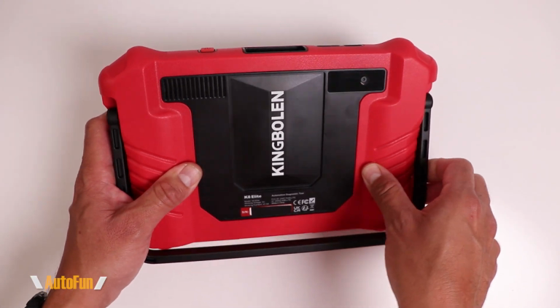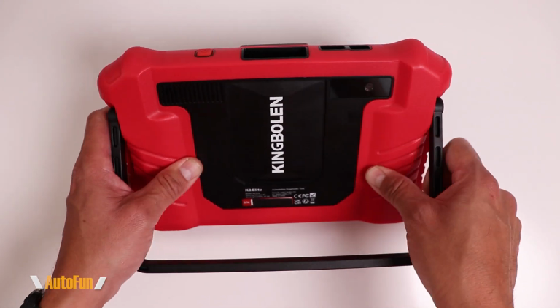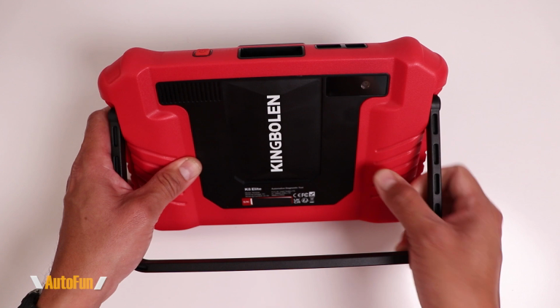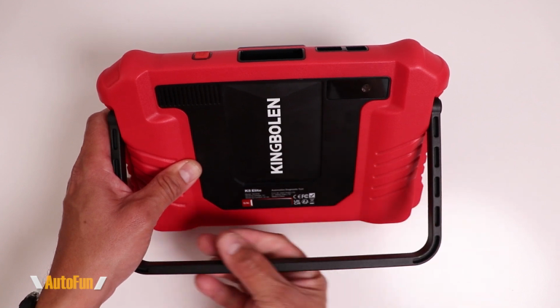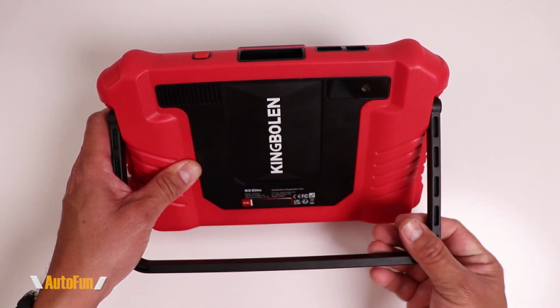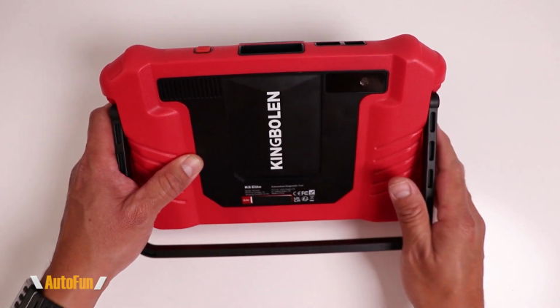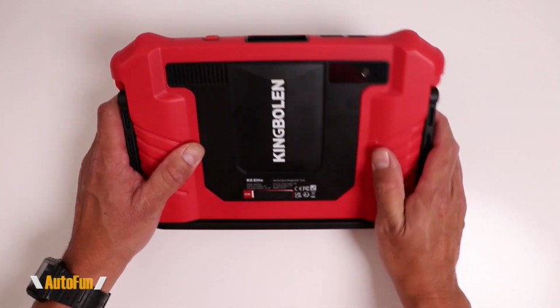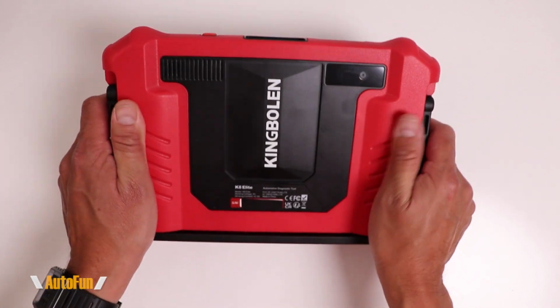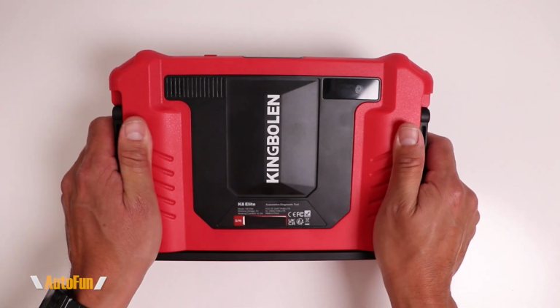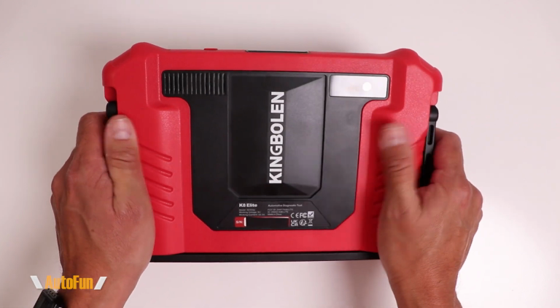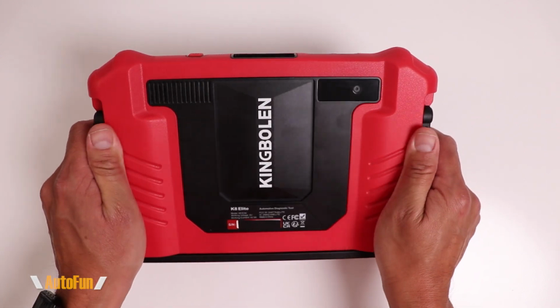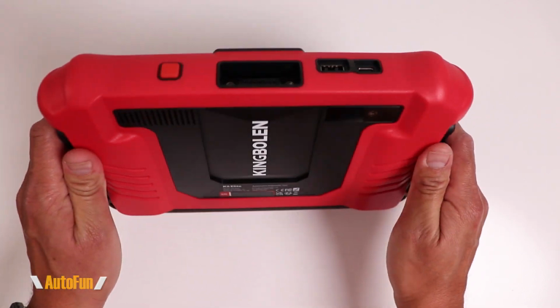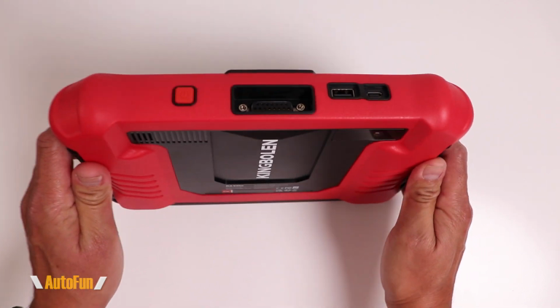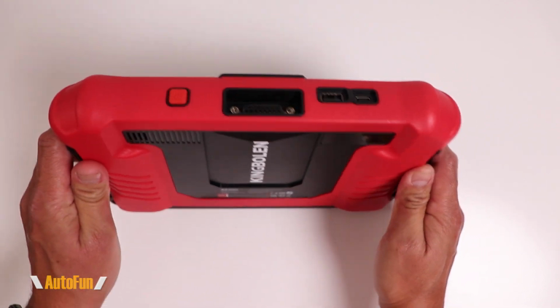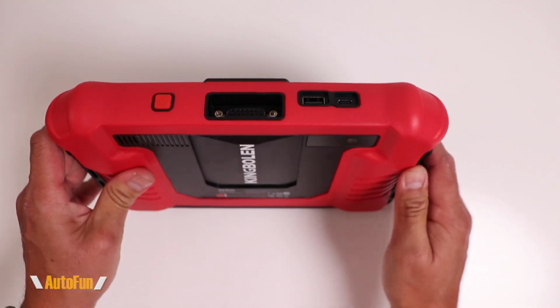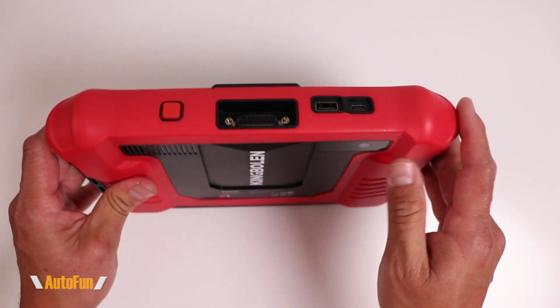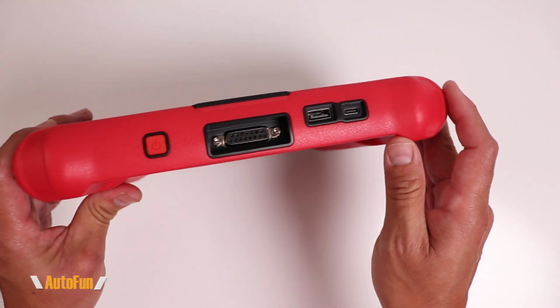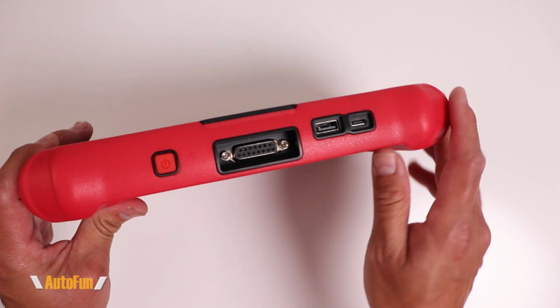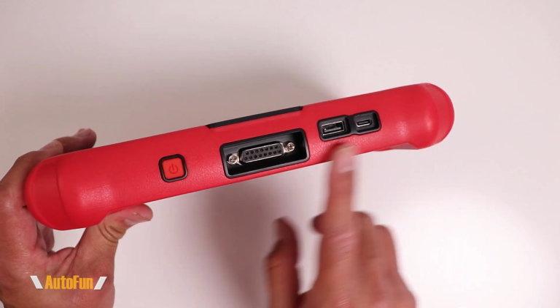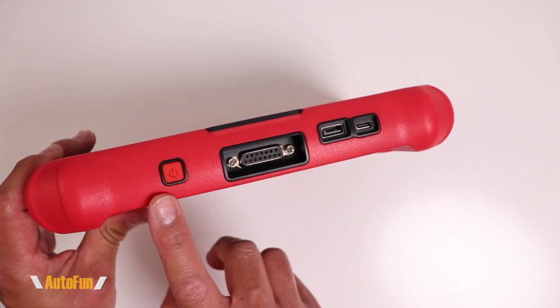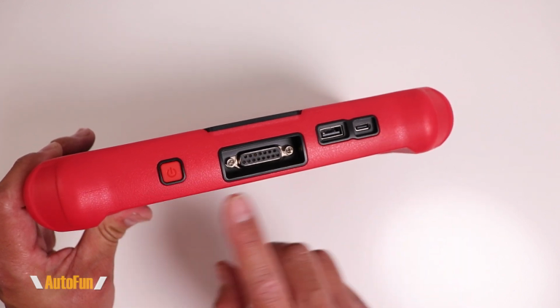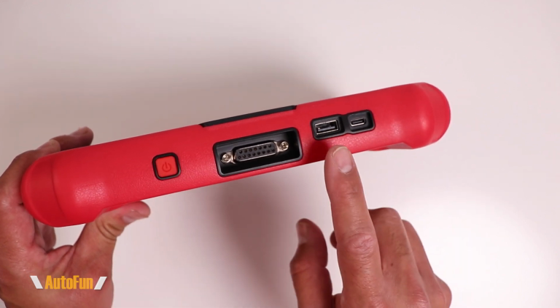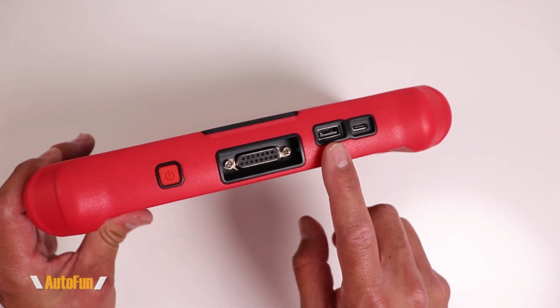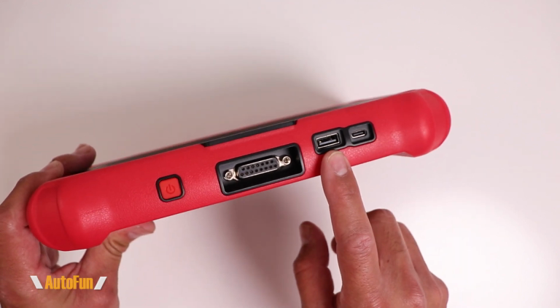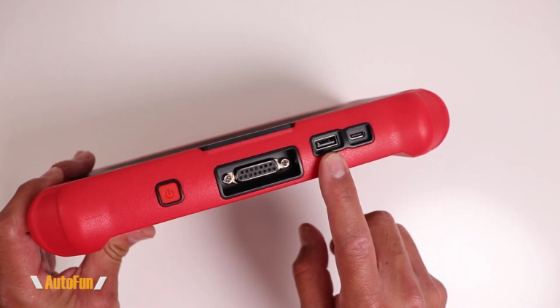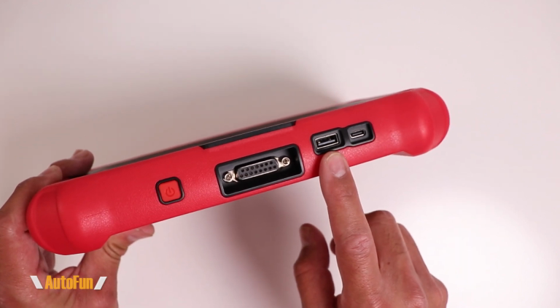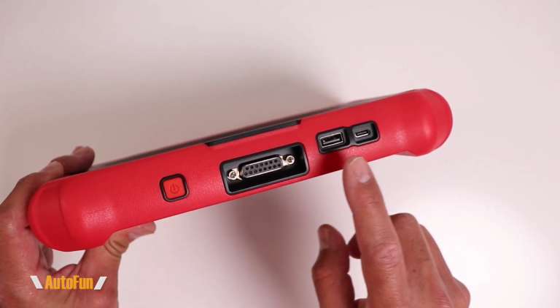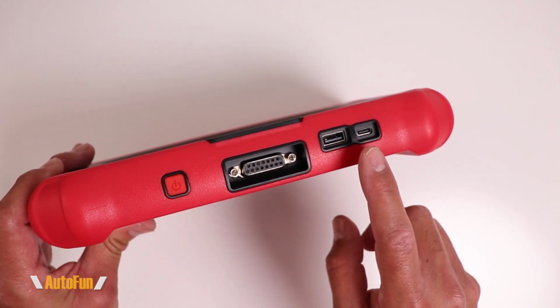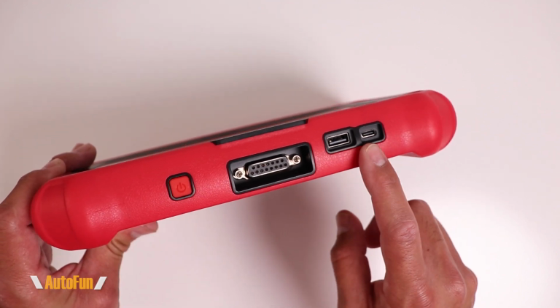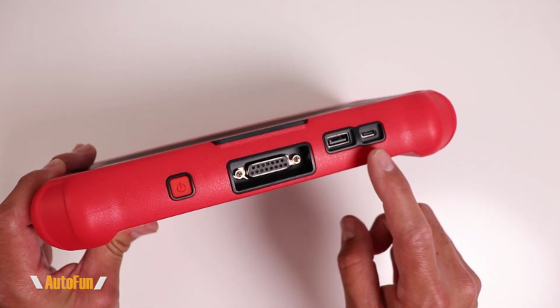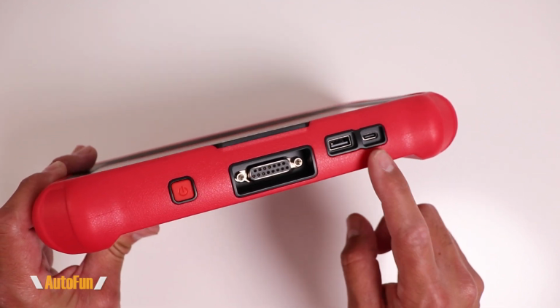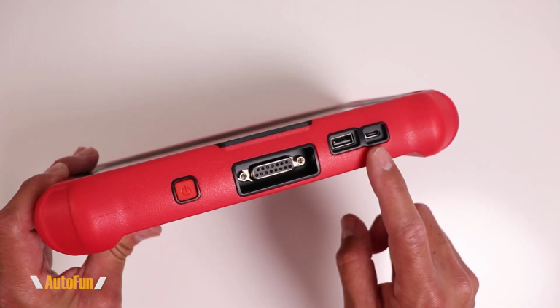It features a heavy-duty kickstand and also rubberization on the case for drop protection. Towards the top of the unit, there are several ports, including a full-size USB port and also a USB-C port.